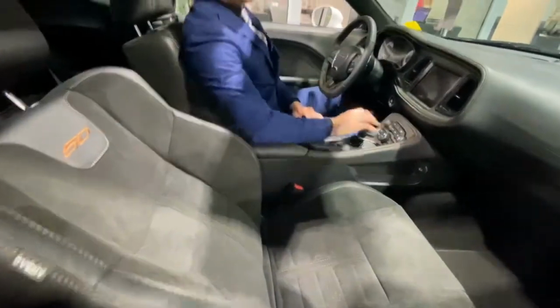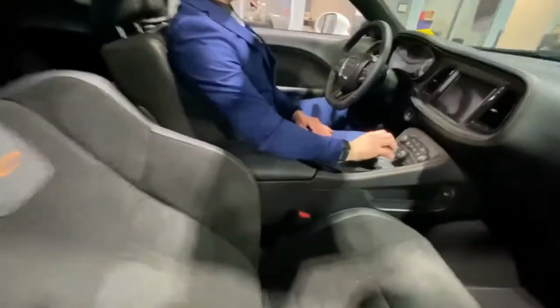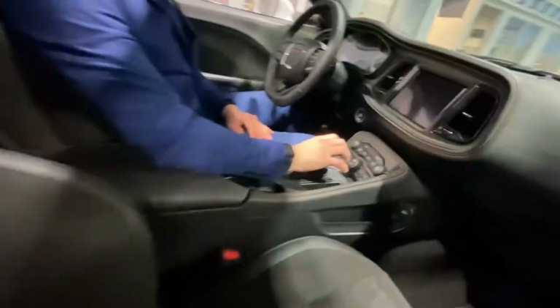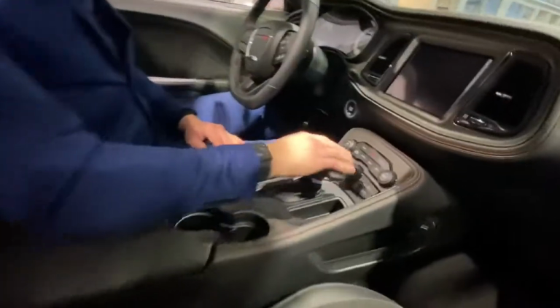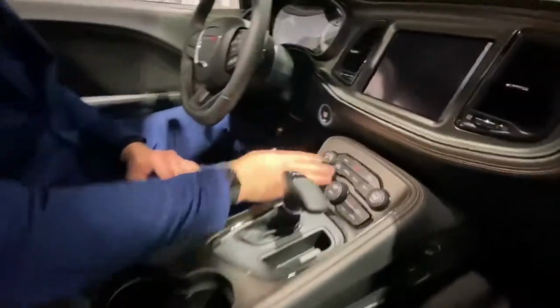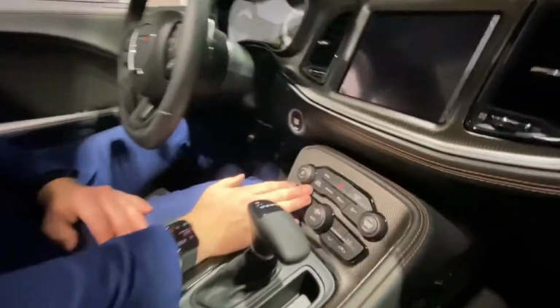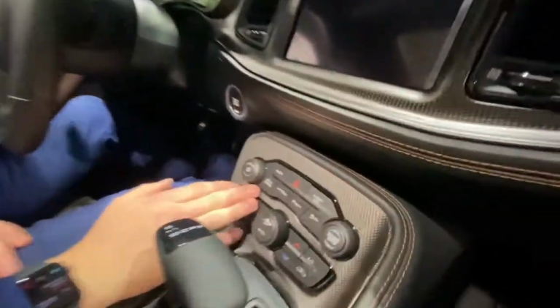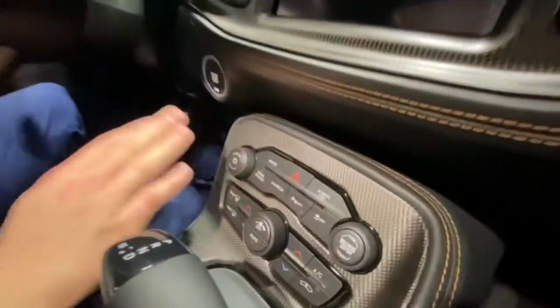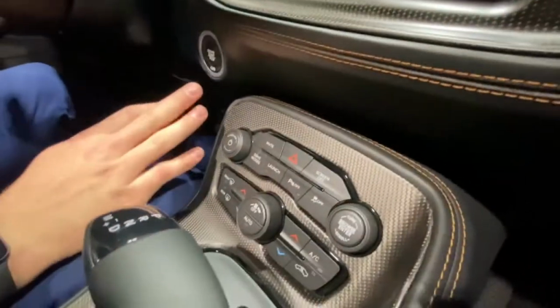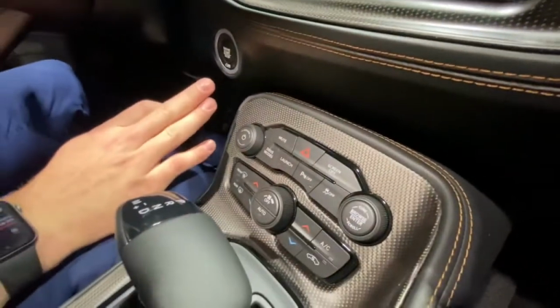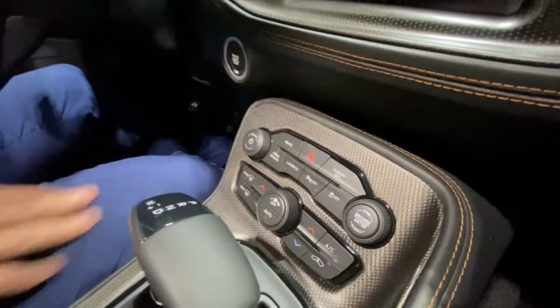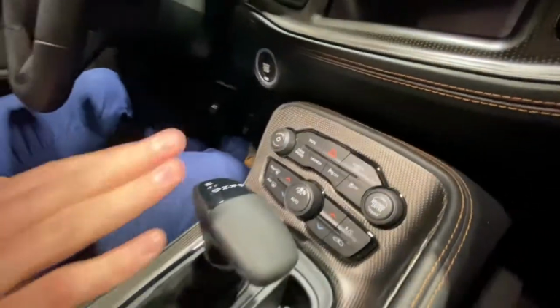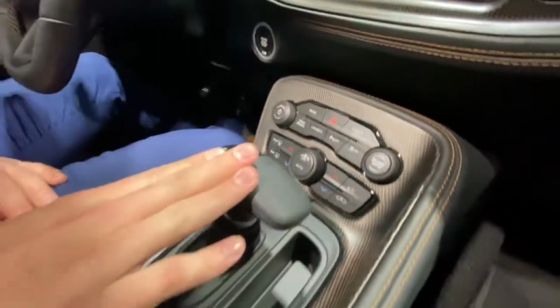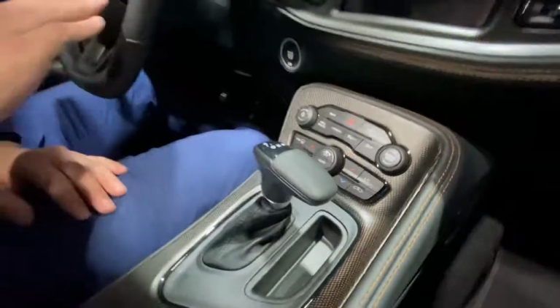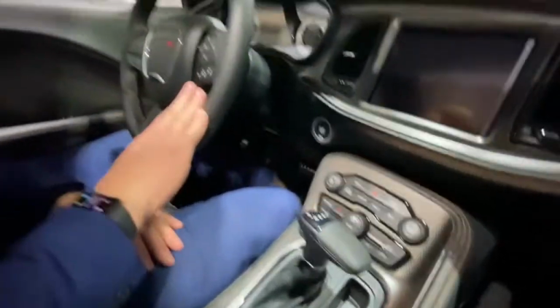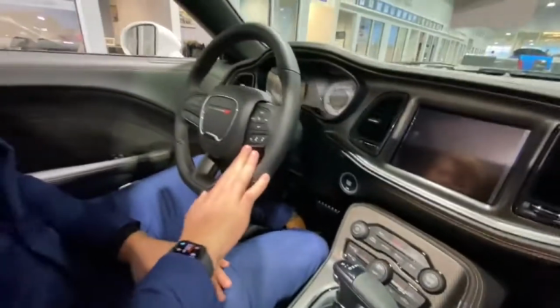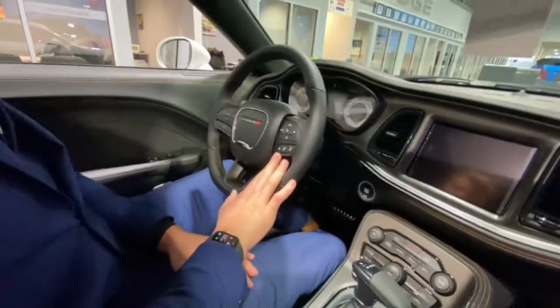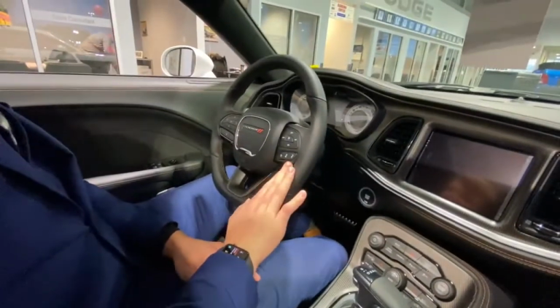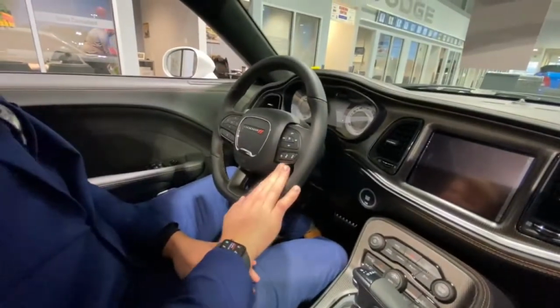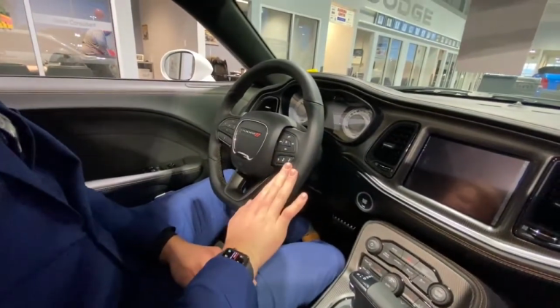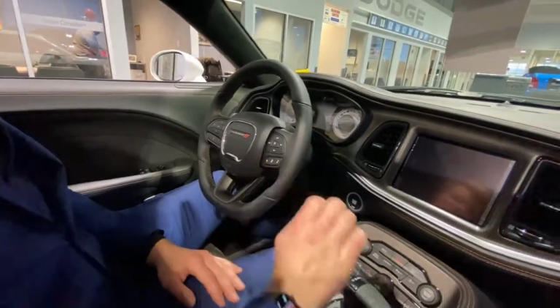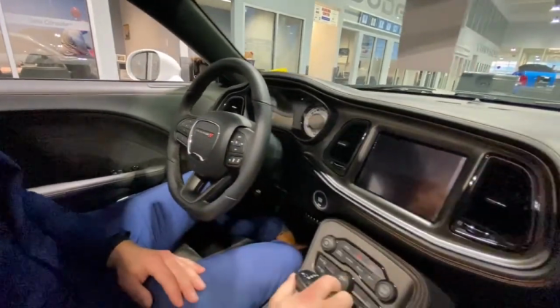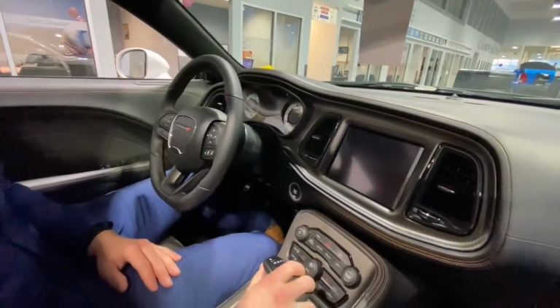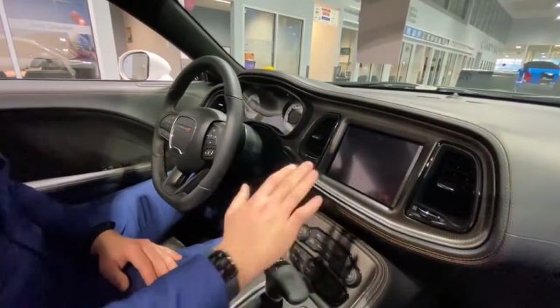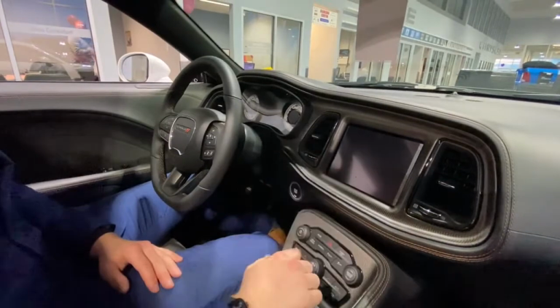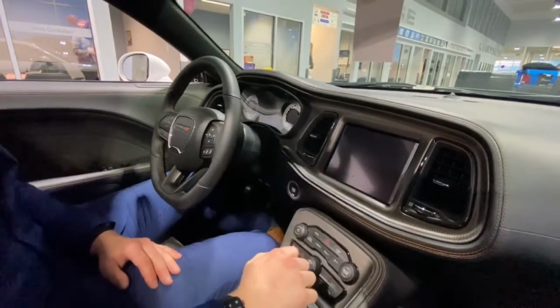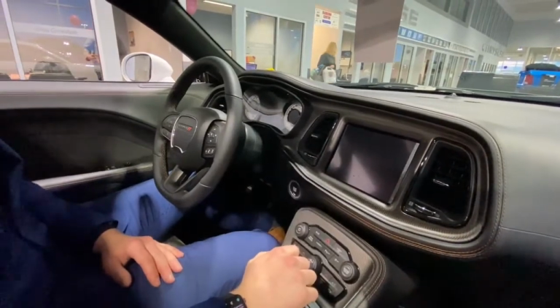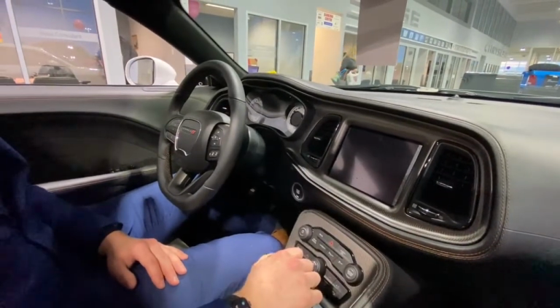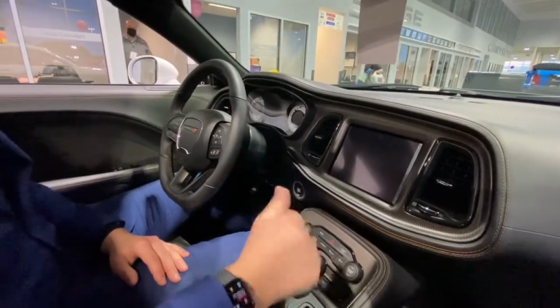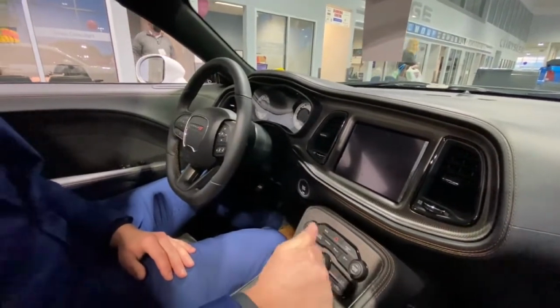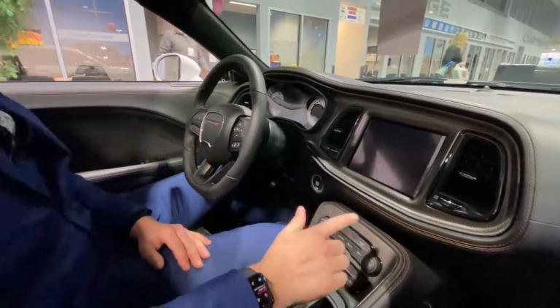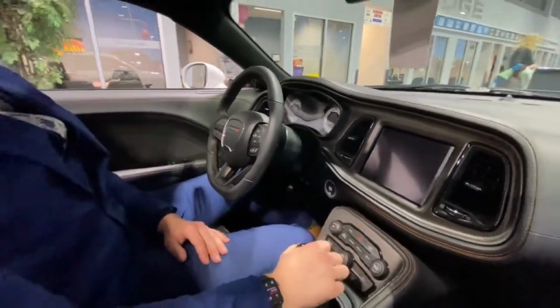Now if you're looking in the center console here, you do have your drive modes along with your push-to-start, your shift knob, and adaptive cruise control as well. This vehicle also has the SRT mode inside the 8.4-inch touchscreen, along with heated seats and a heated steering wheel.